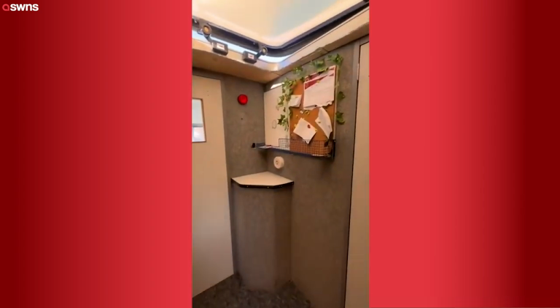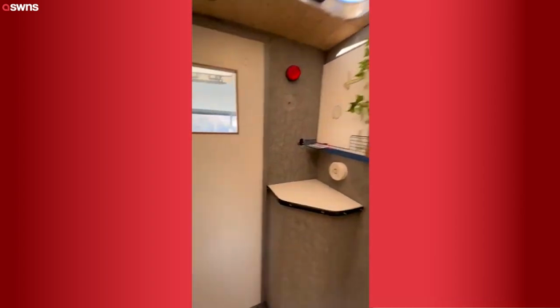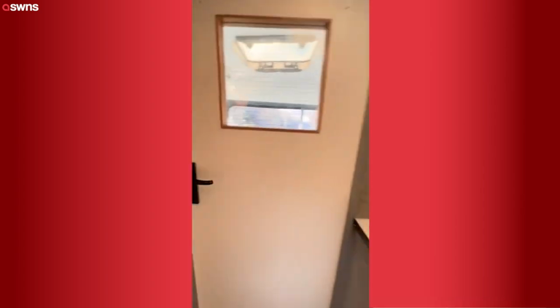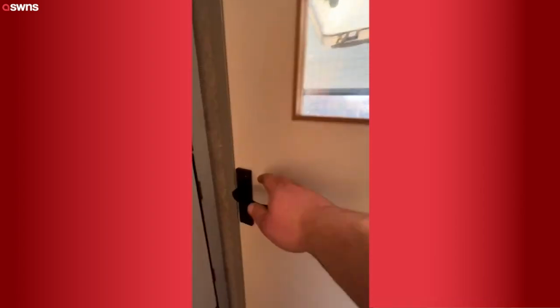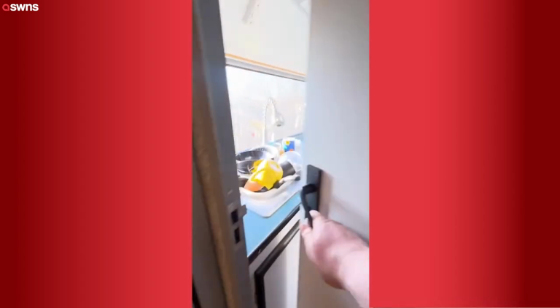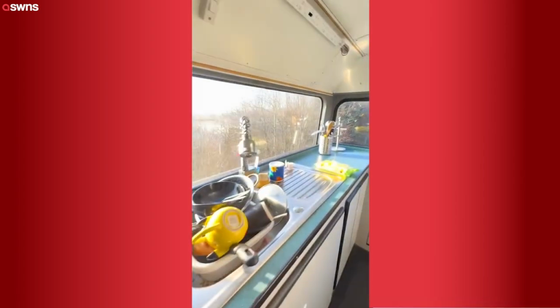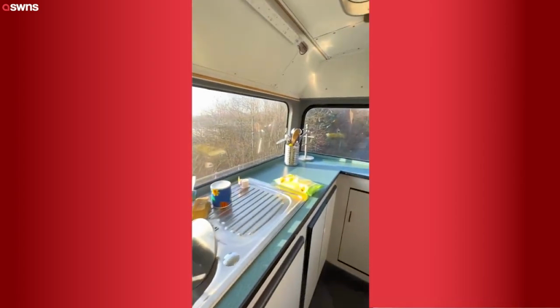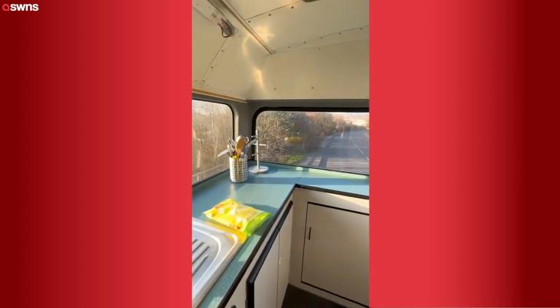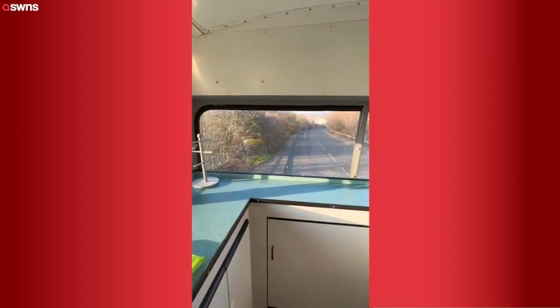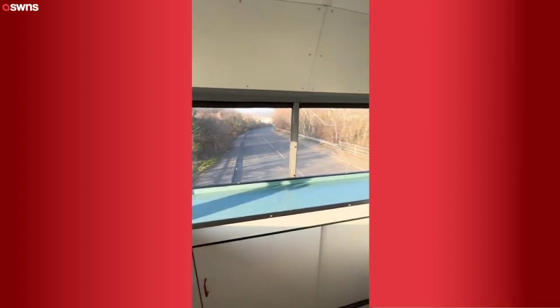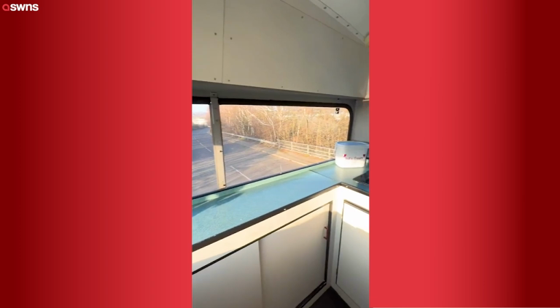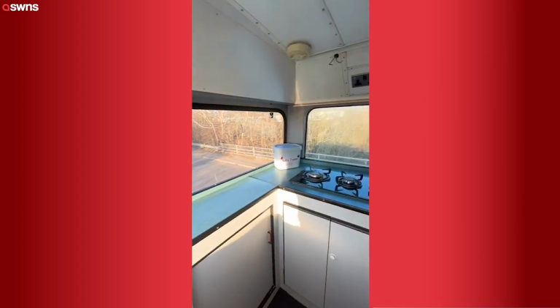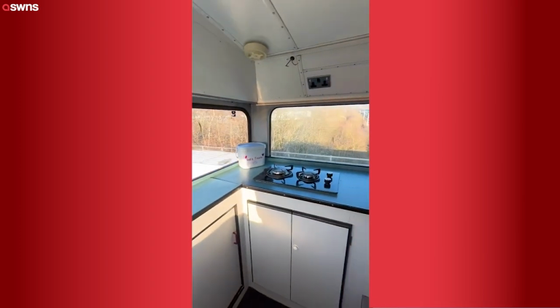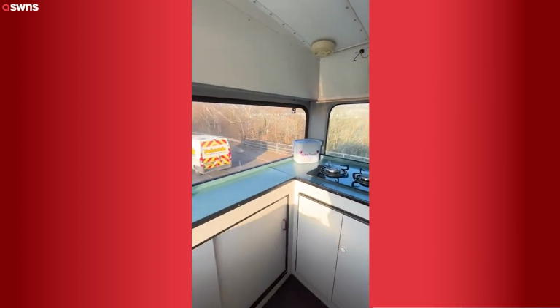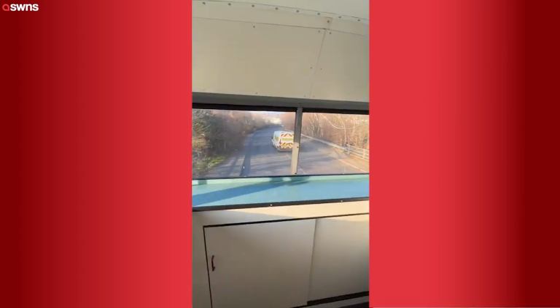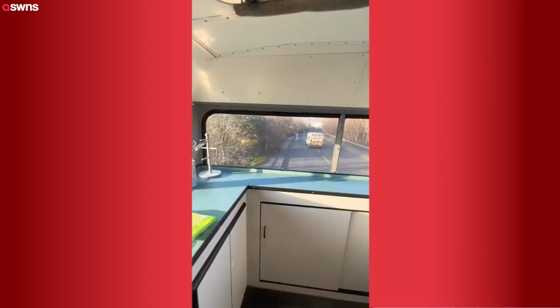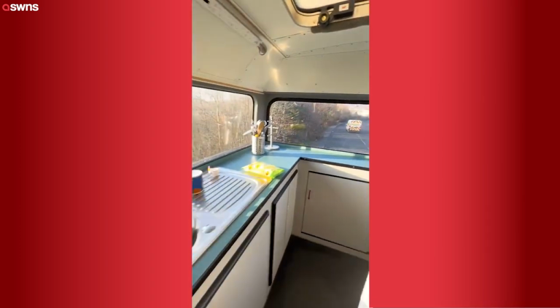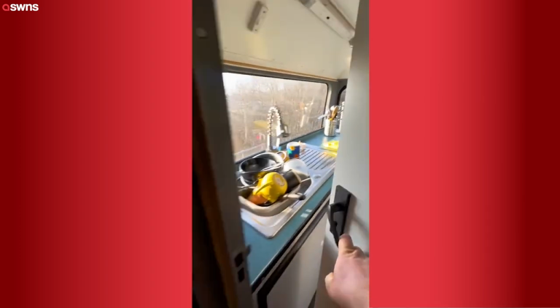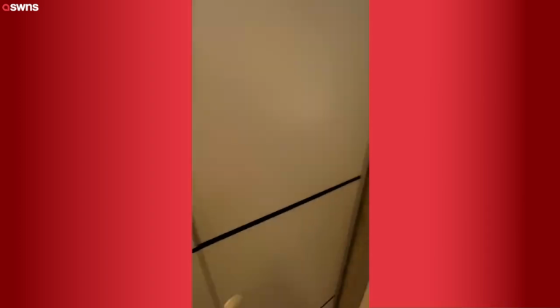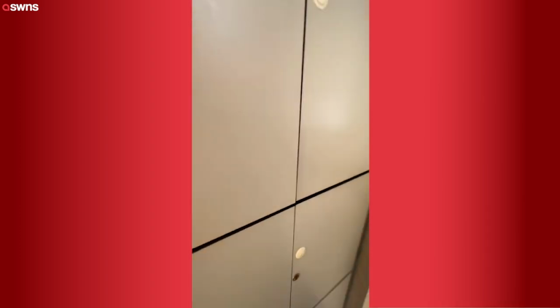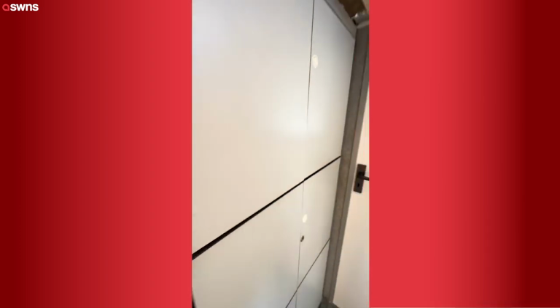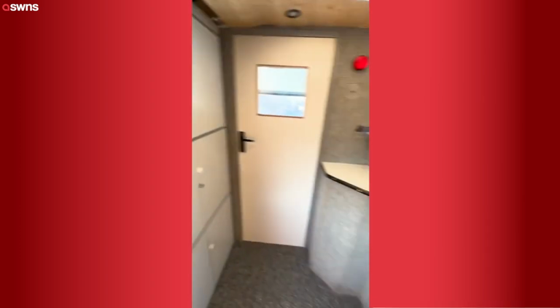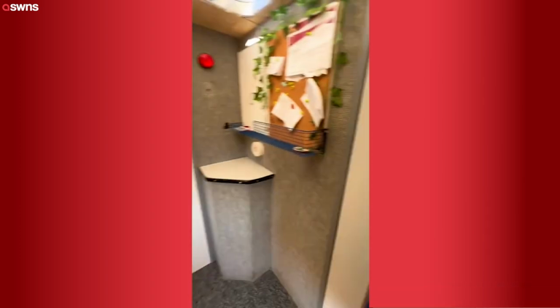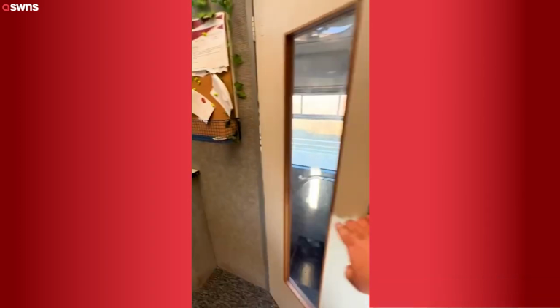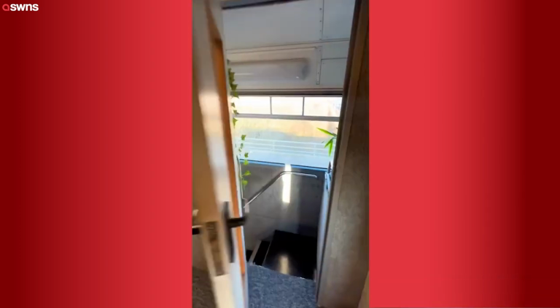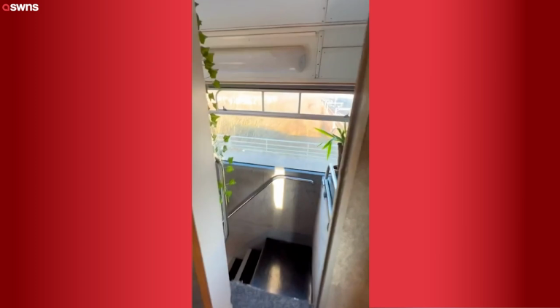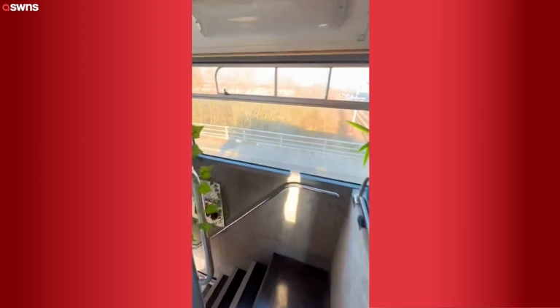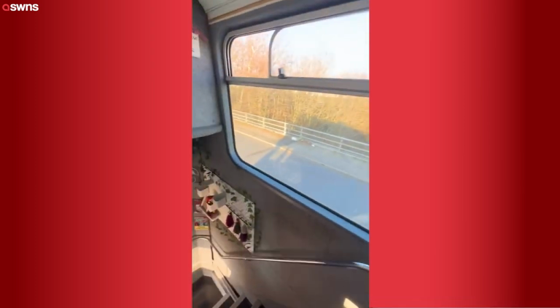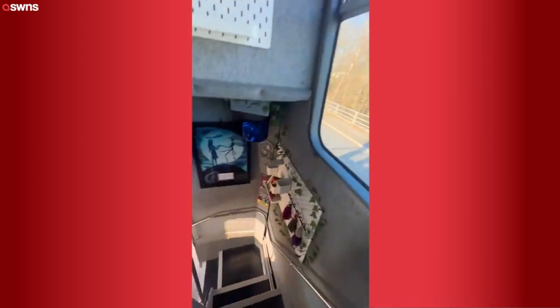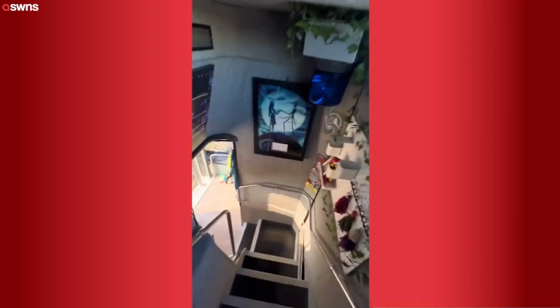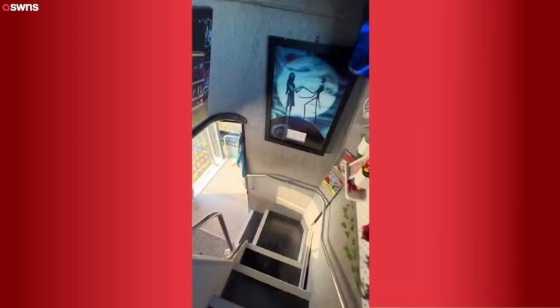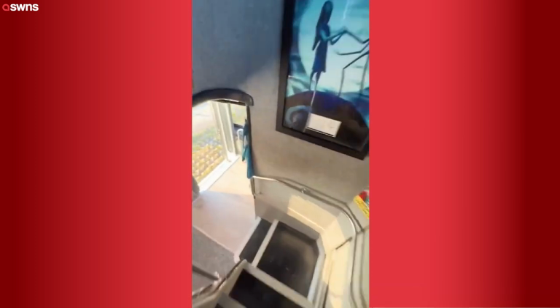We've got the wardrobe there on the left for storage and into the kitchen — all storage underneath, all the food, gas cooker and air fryer, and our fridges underneath the unit too. As we come back down the stairs we'll see the storage on the upstairs wall.